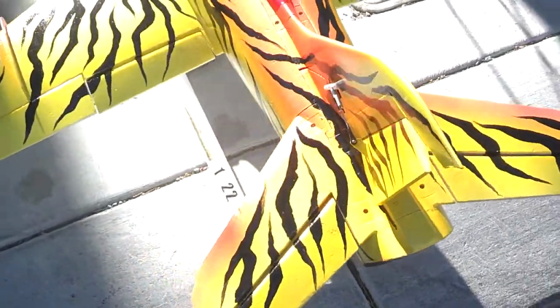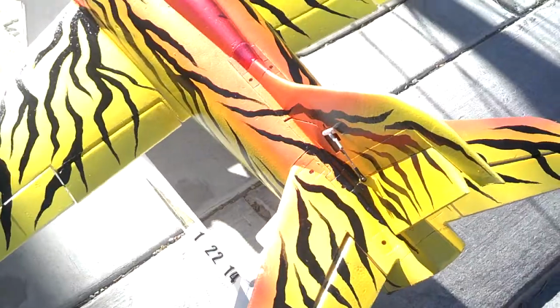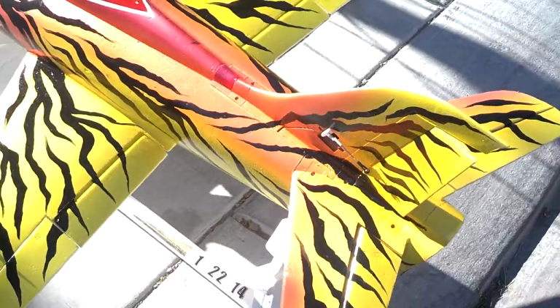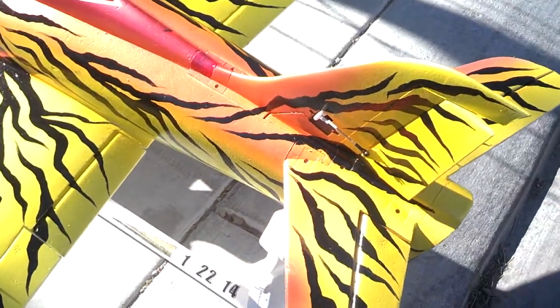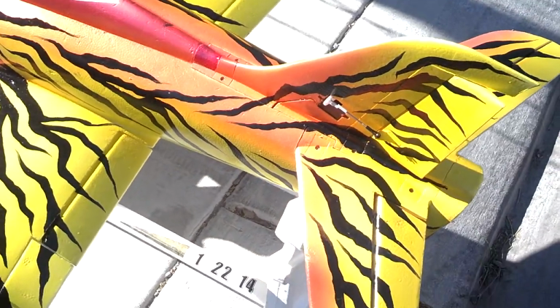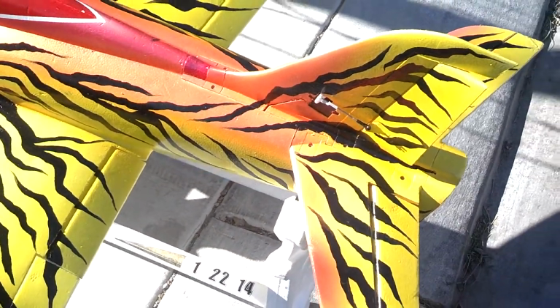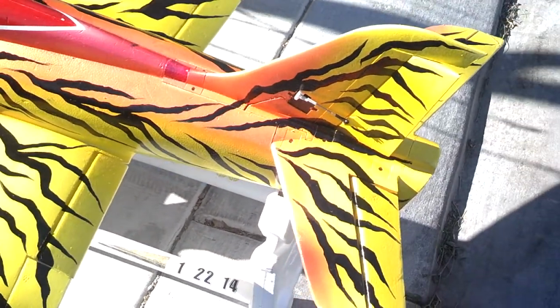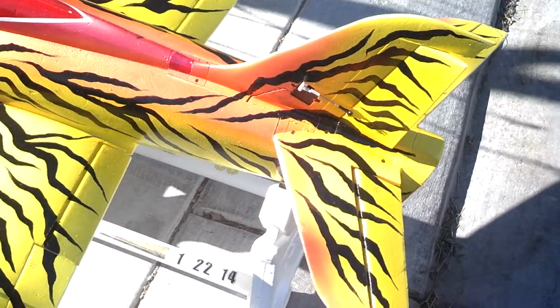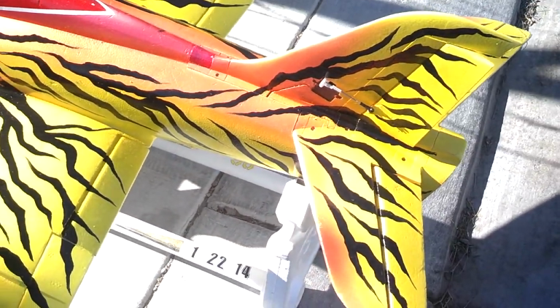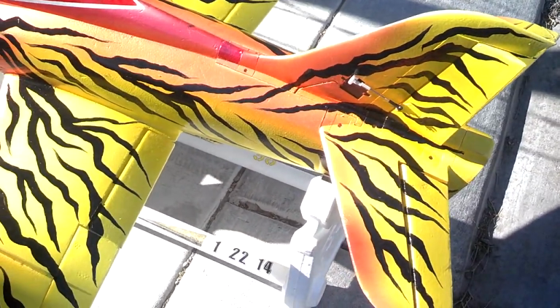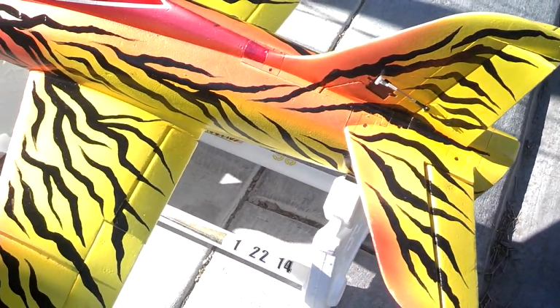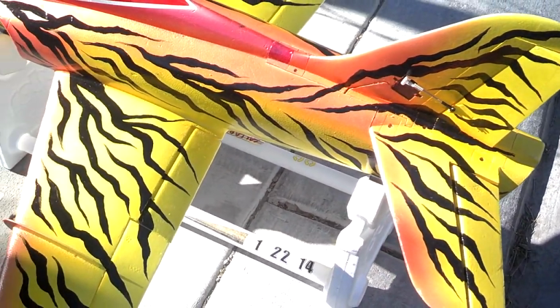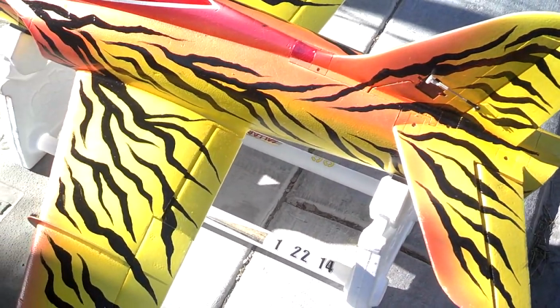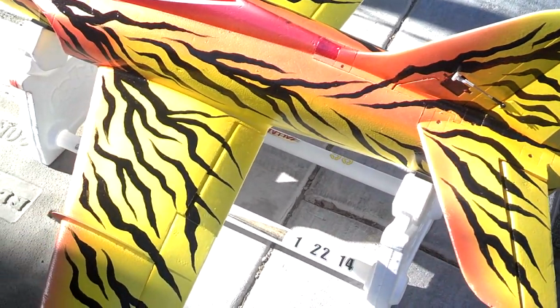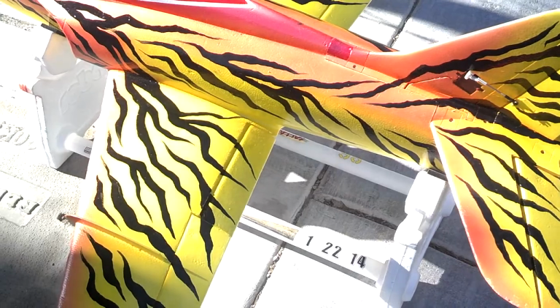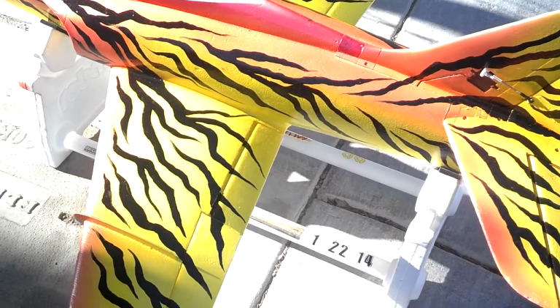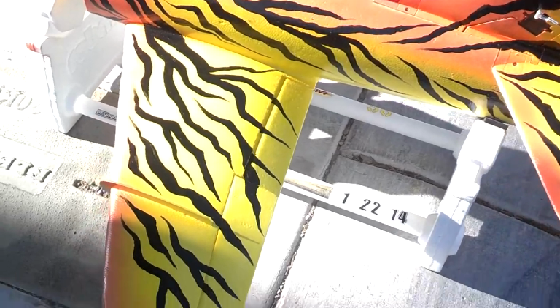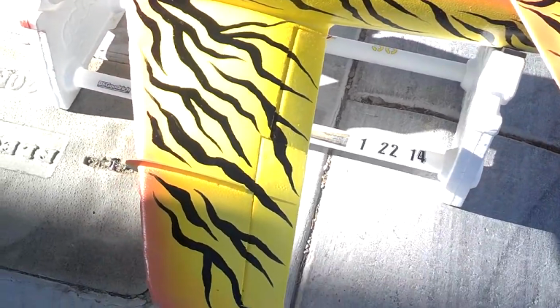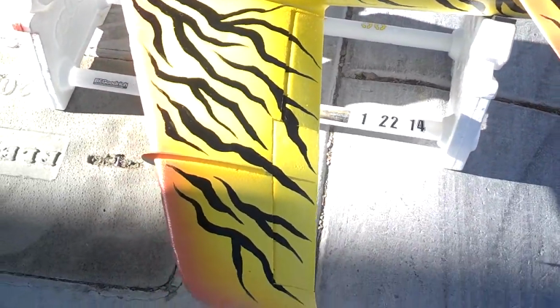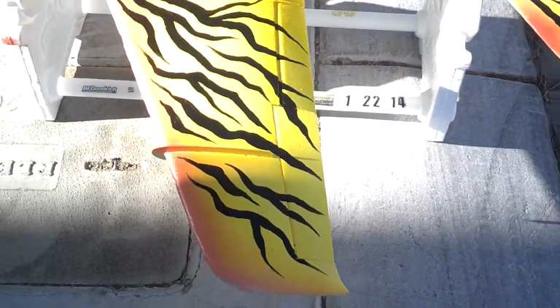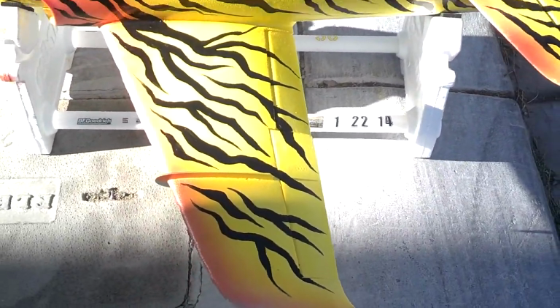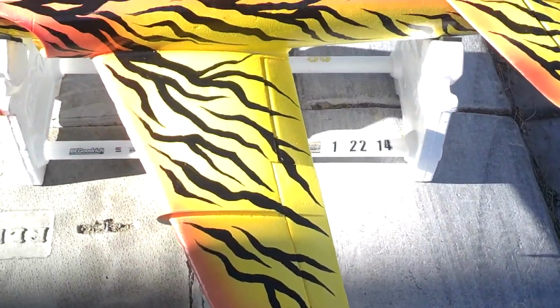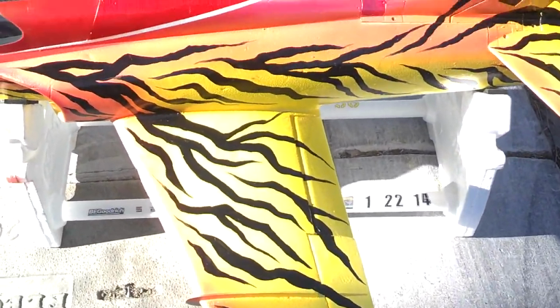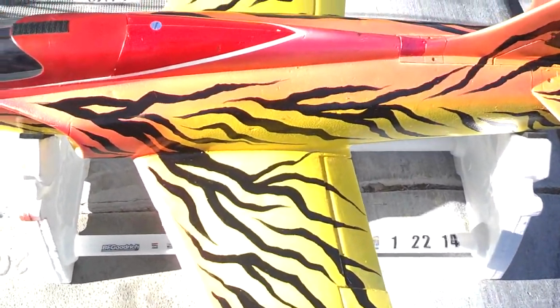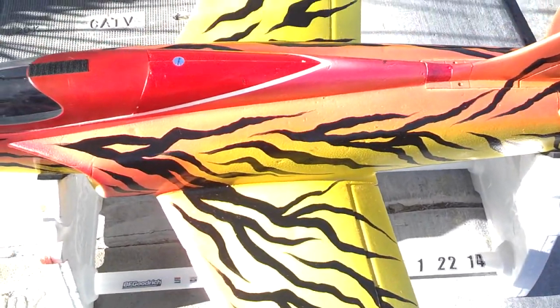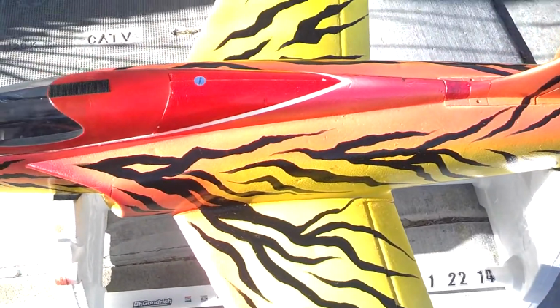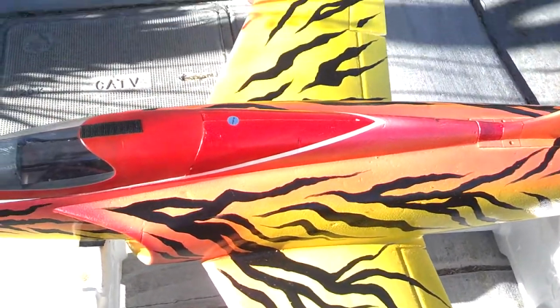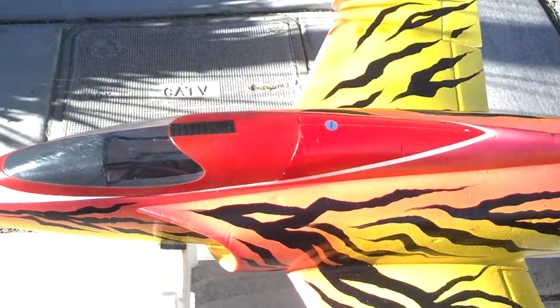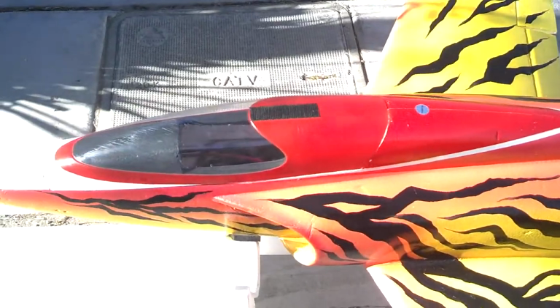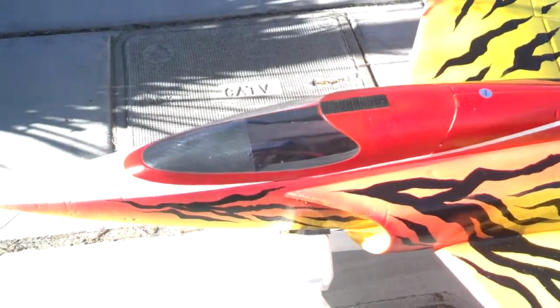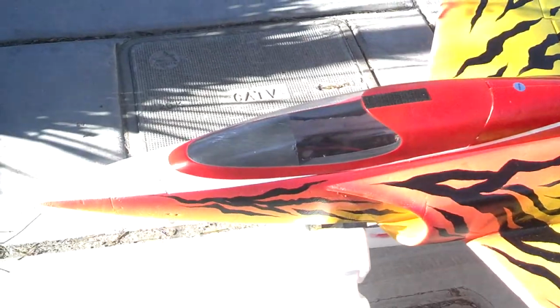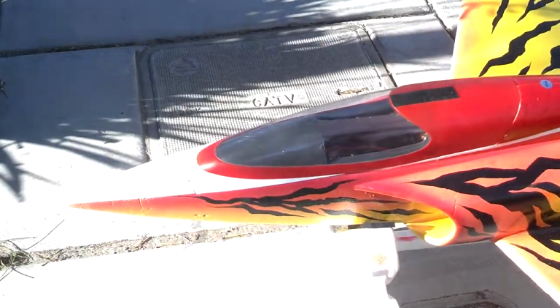One guy was asking what template I use, and really there's no rhyme and reason to these tiger stripes. You just kind of lay it out with your marker, thick or thin, and I painted it in with black Createx Water Base.